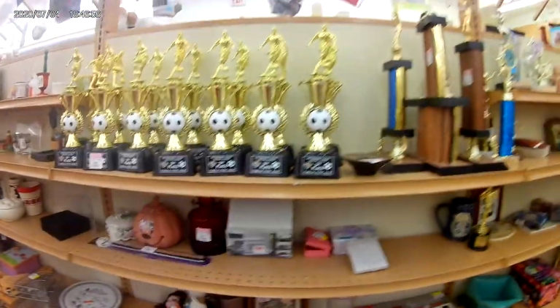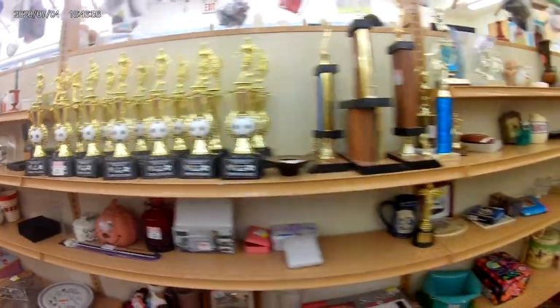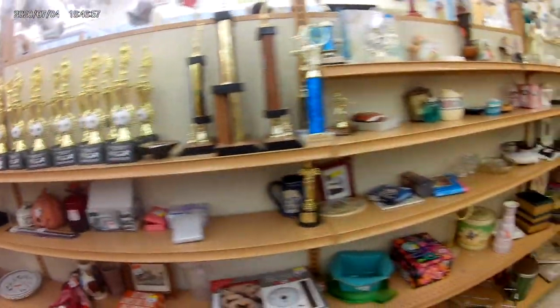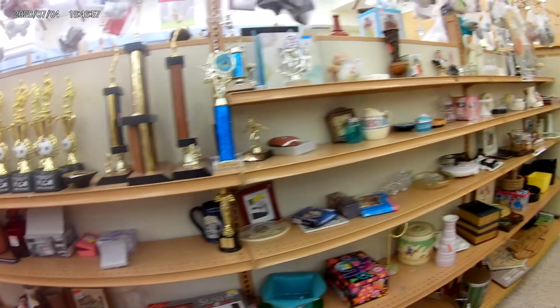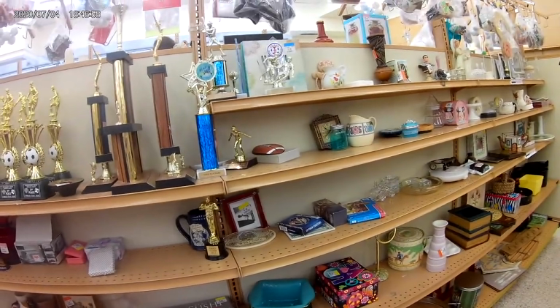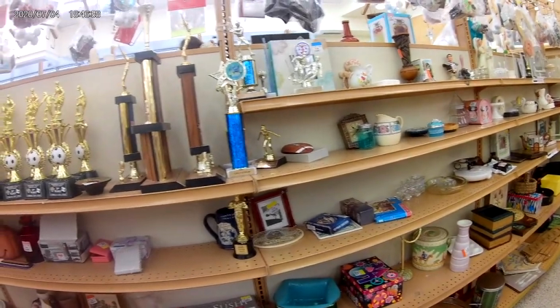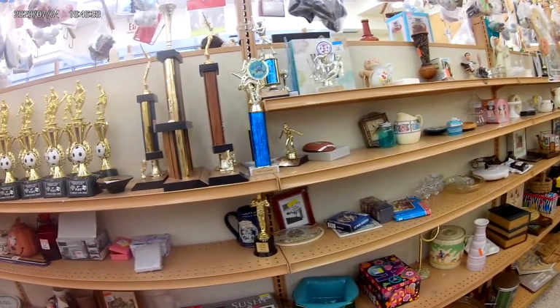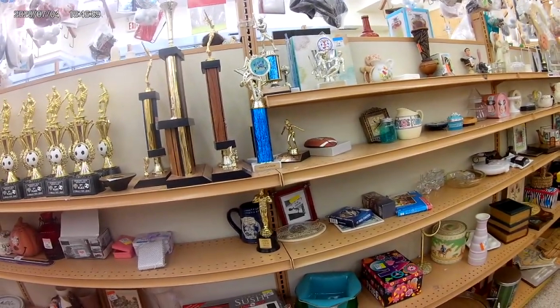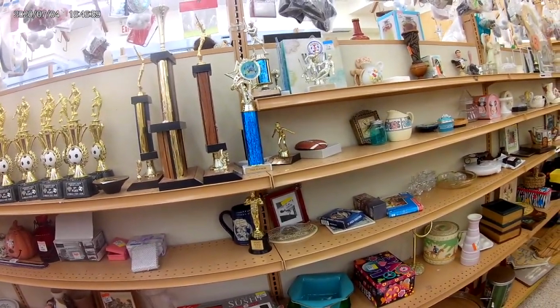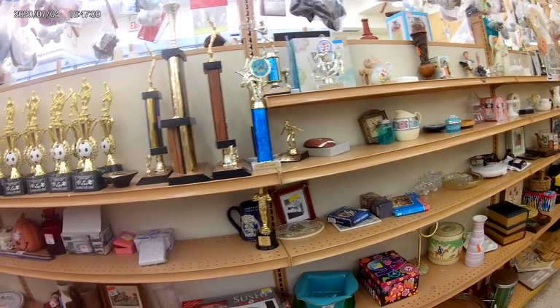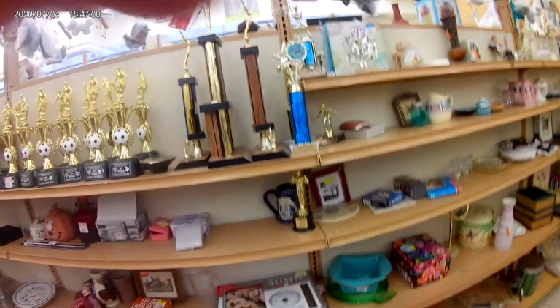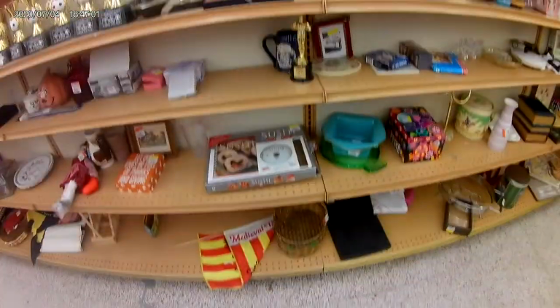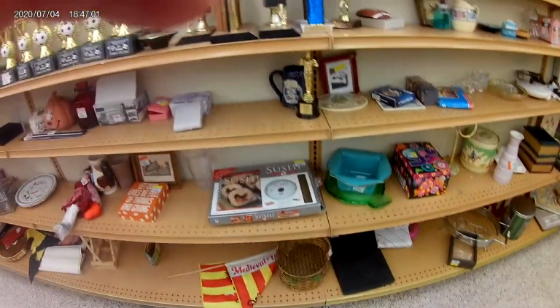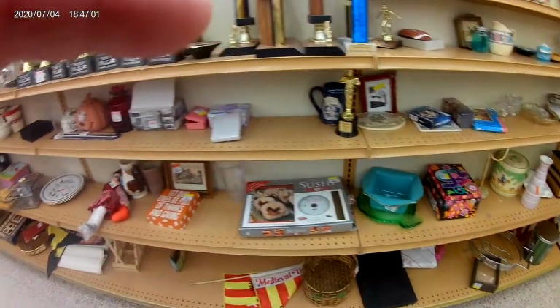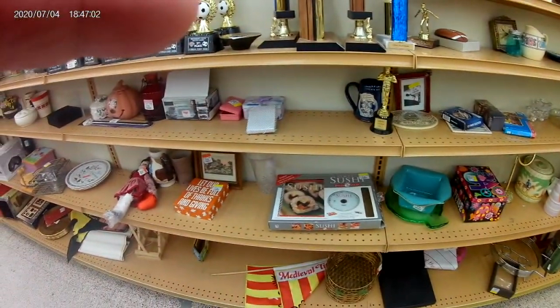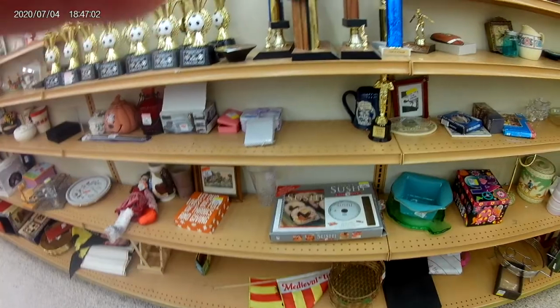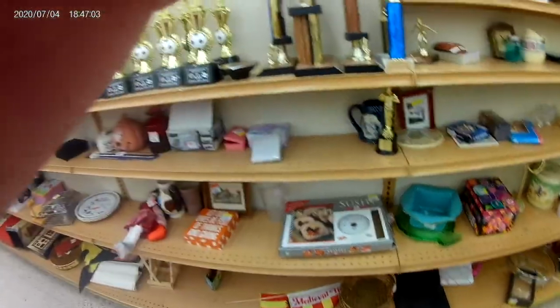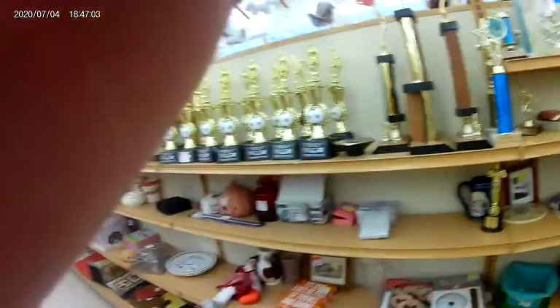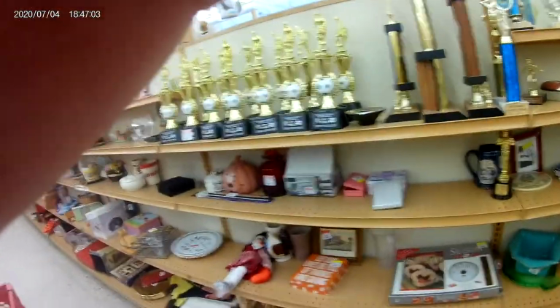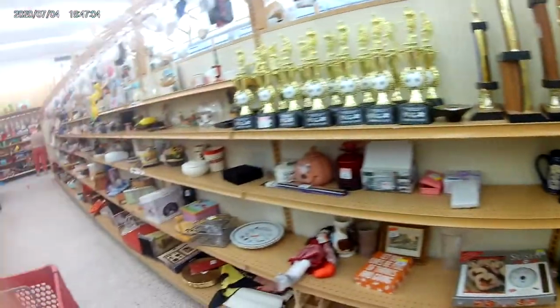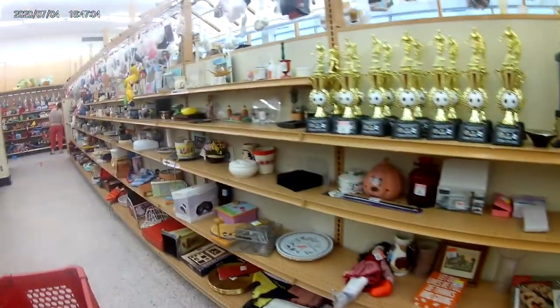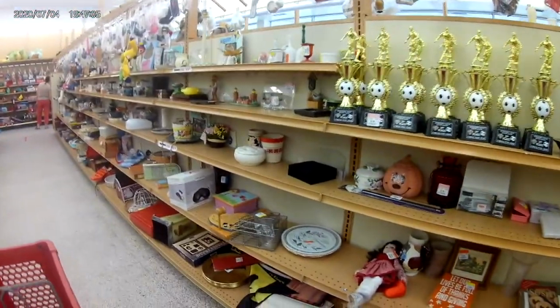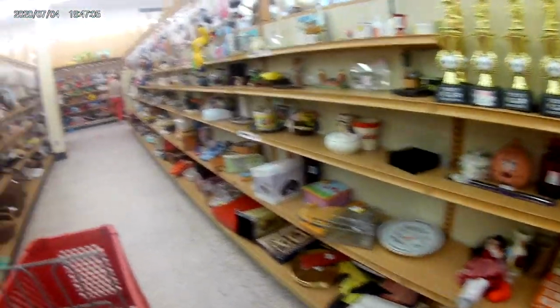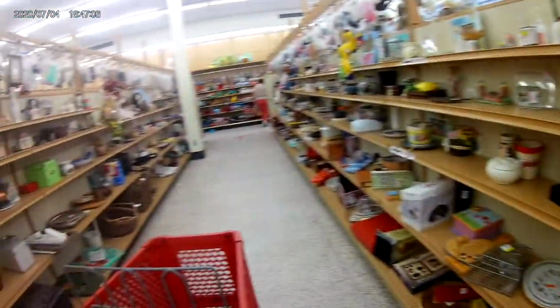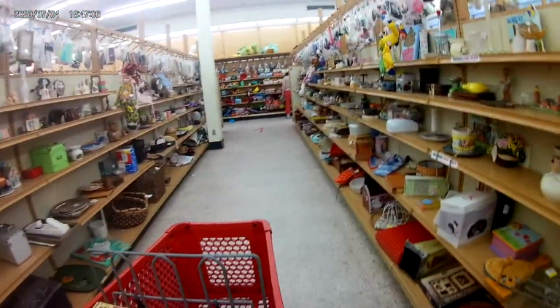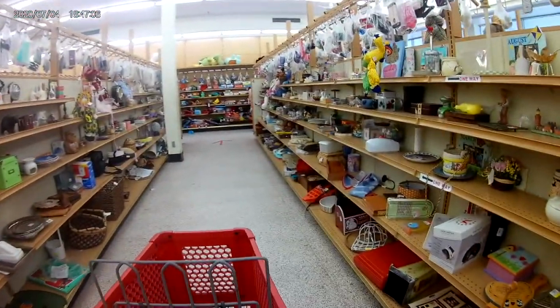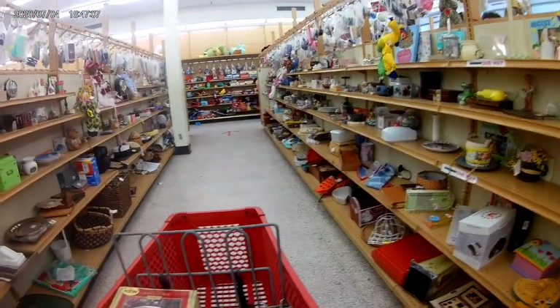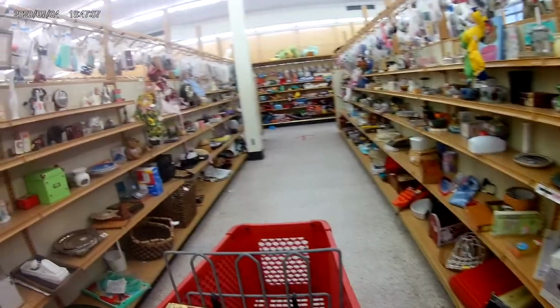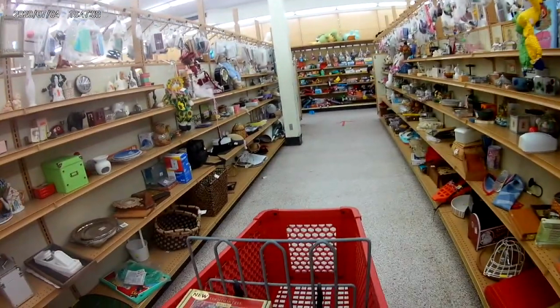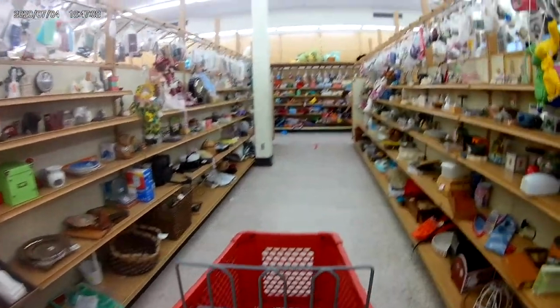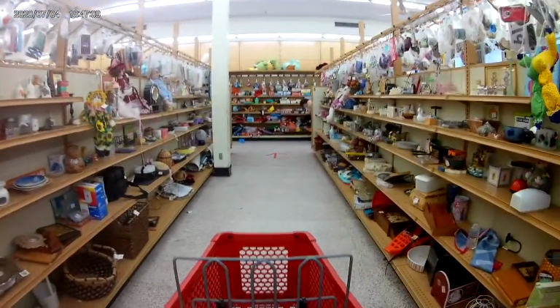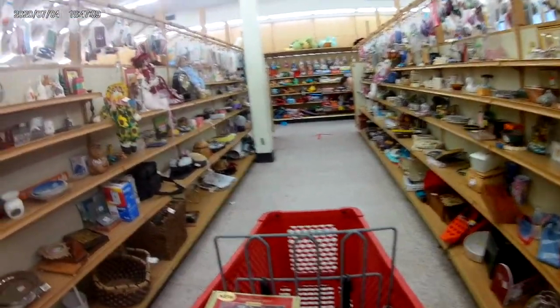There were a ton of sports trophies. I don't think those are going to have a very high resale value on eBay. But if you needed trophies and wanted to rip off the name plate and reissue it, it's not a bad idea.